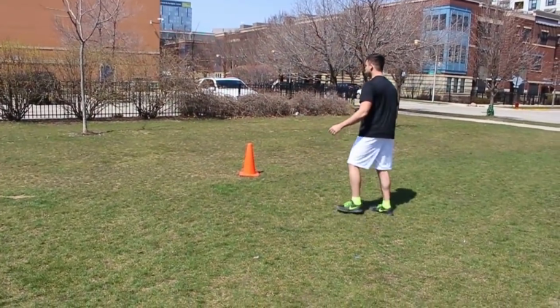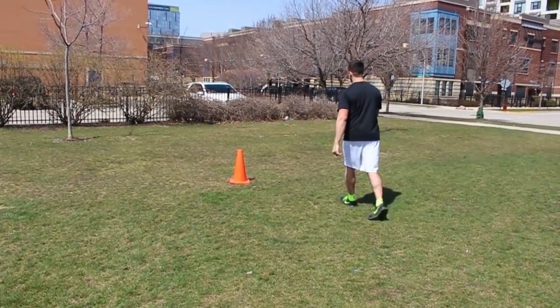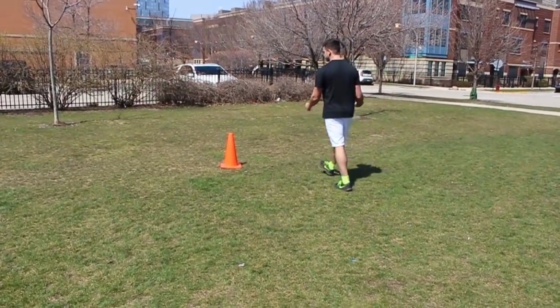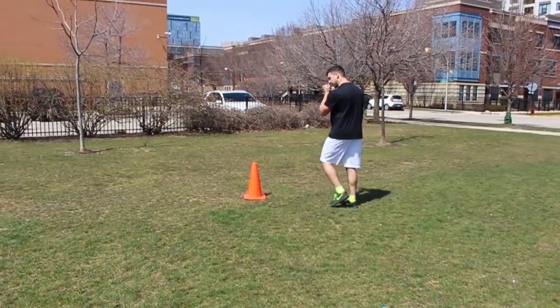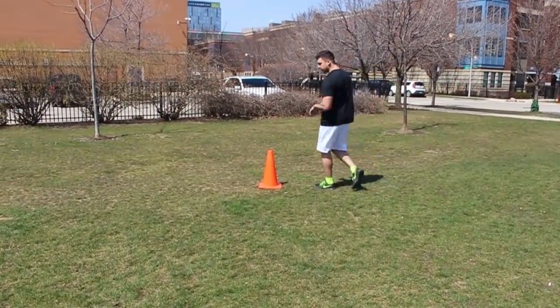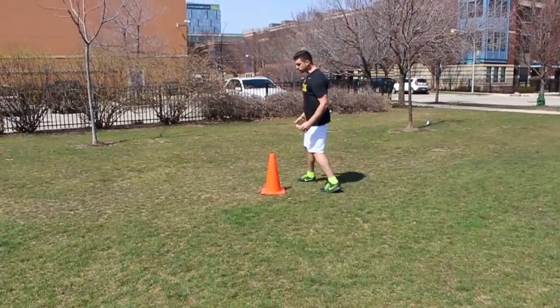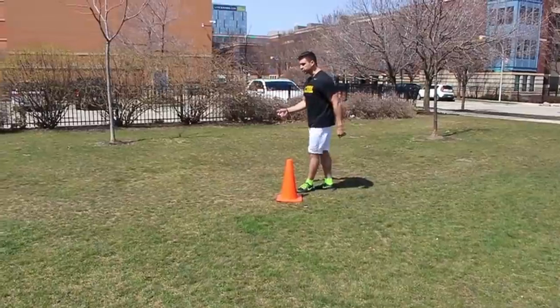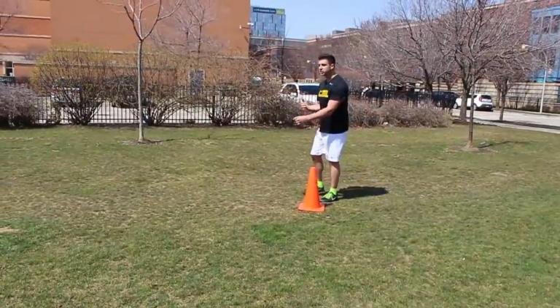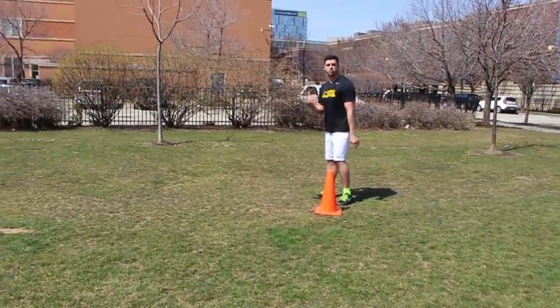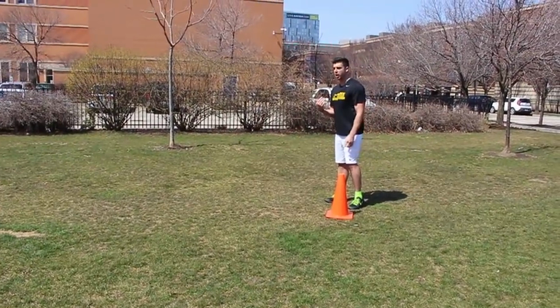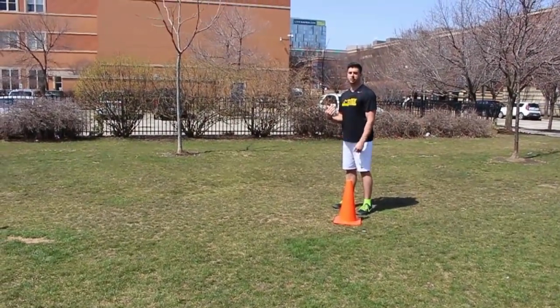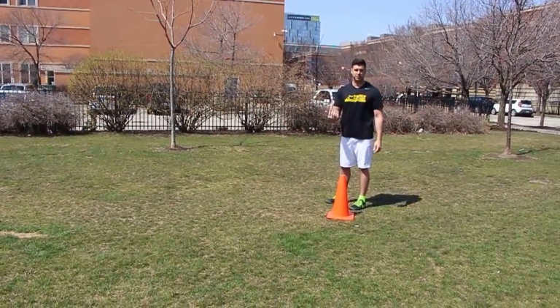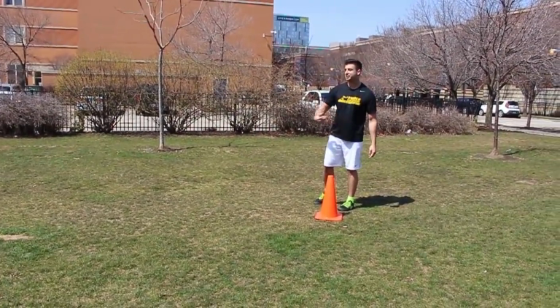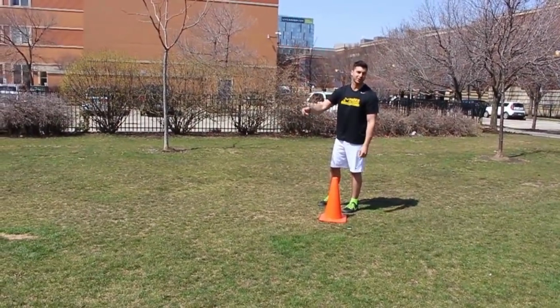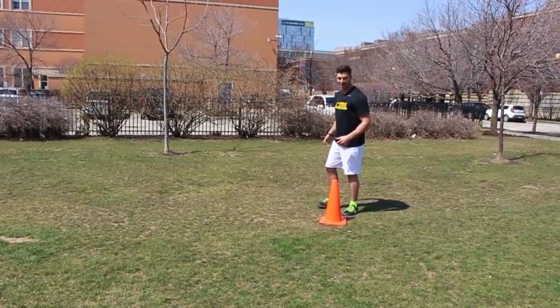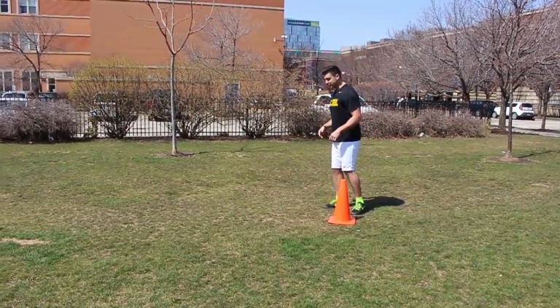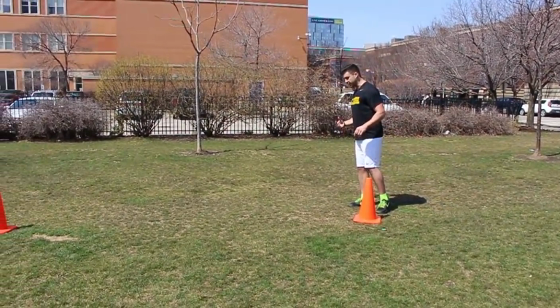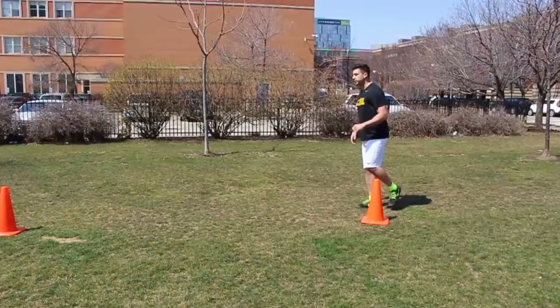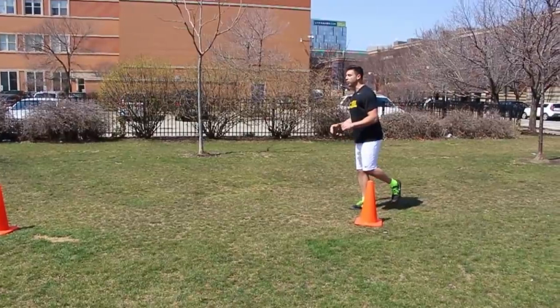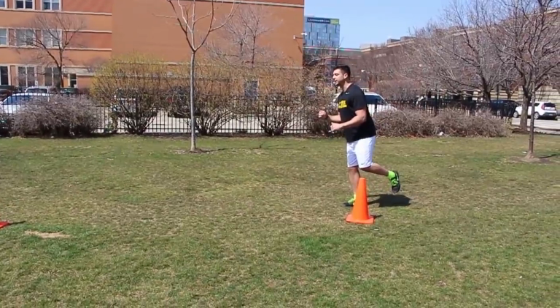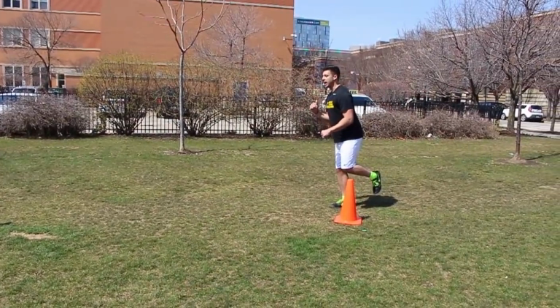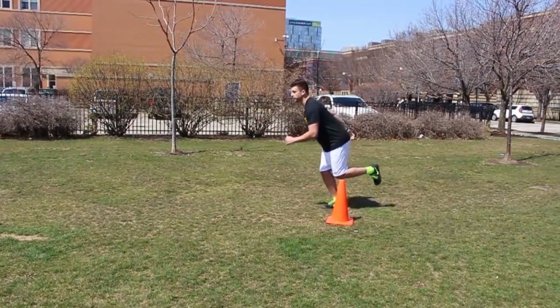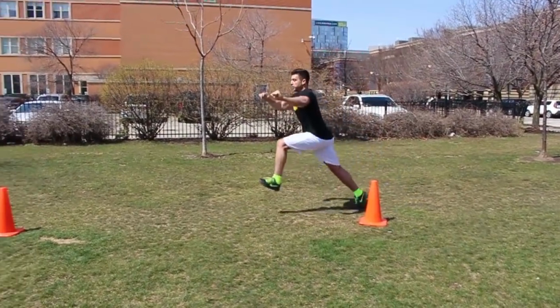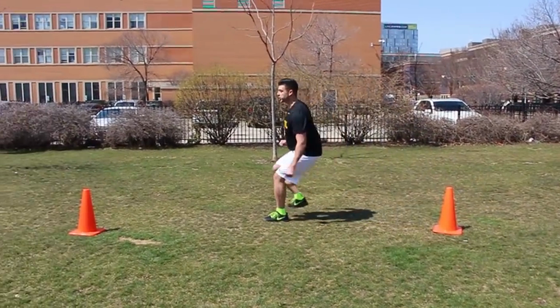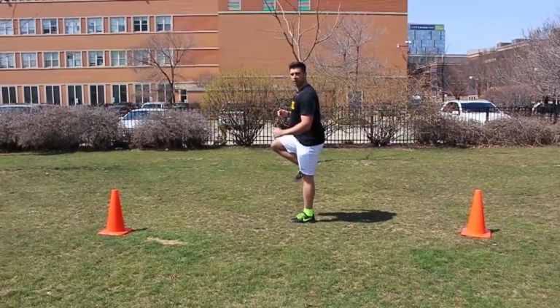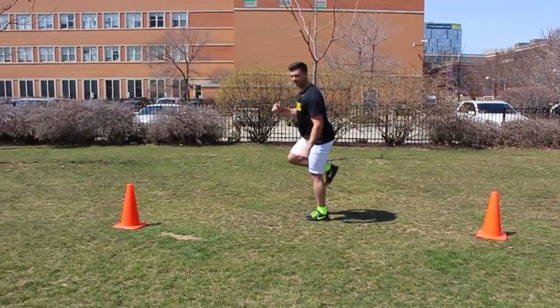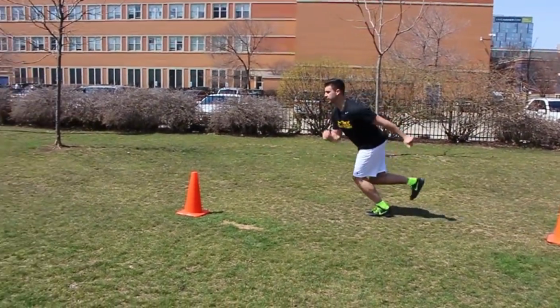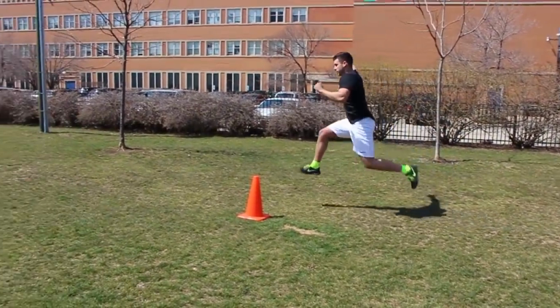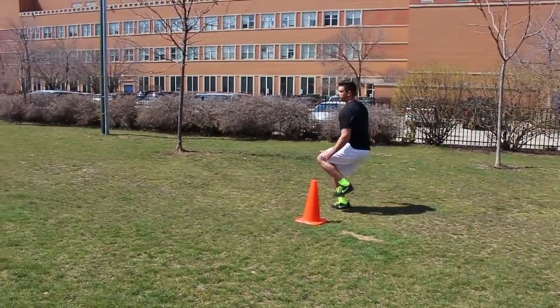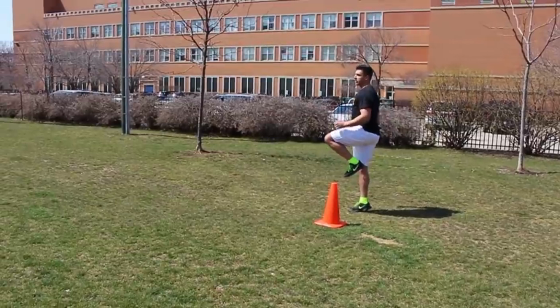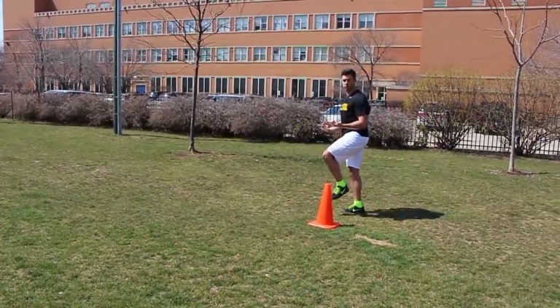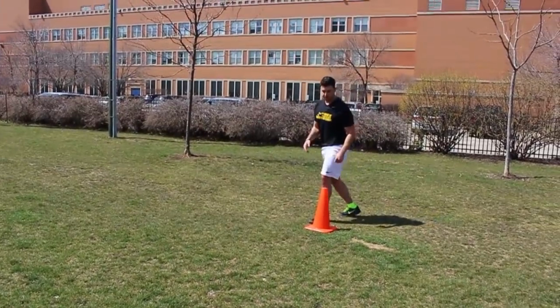So we're going to start on one of them, just like this. The first one we're going to do — it should take about two jumps, unless you're an absolute beast and you can get there on one jump. You're going to start on one leg and broad jump onto the other leg, stick, then broad jump onto the other leg. So that's two jumps.